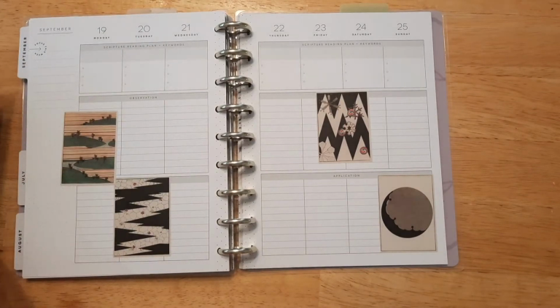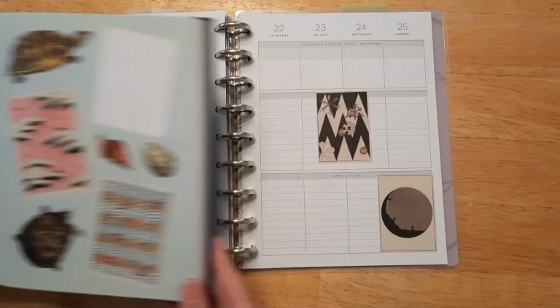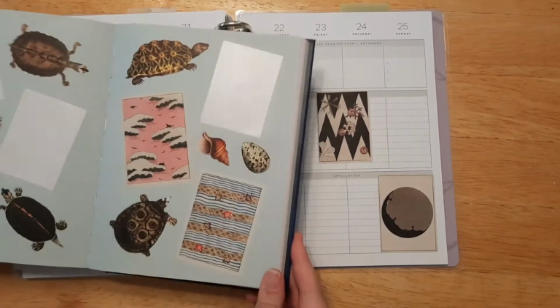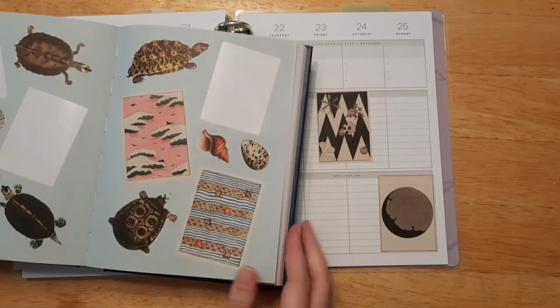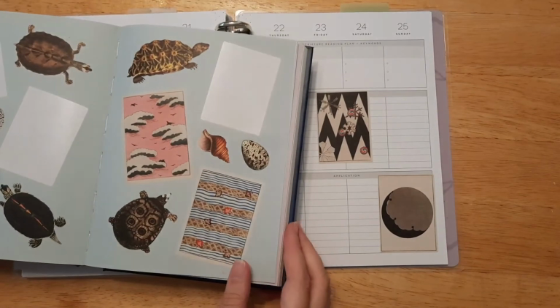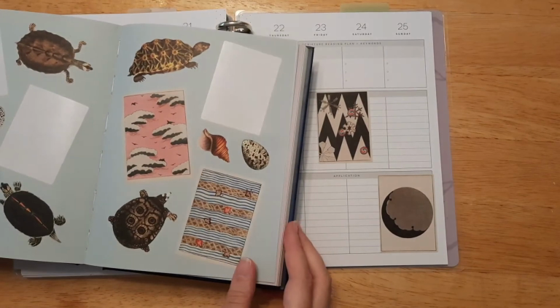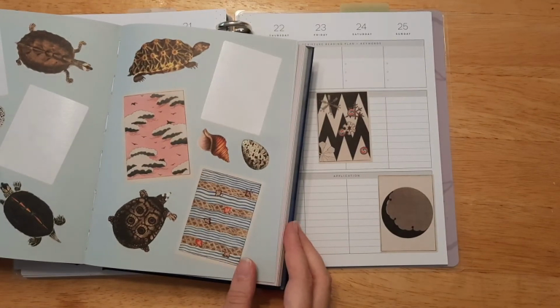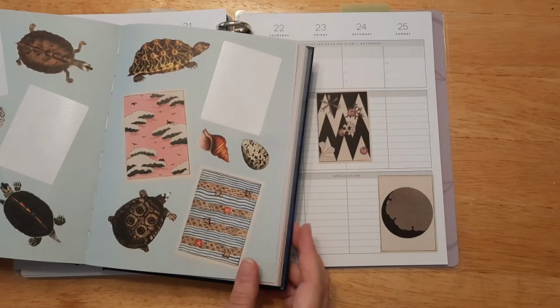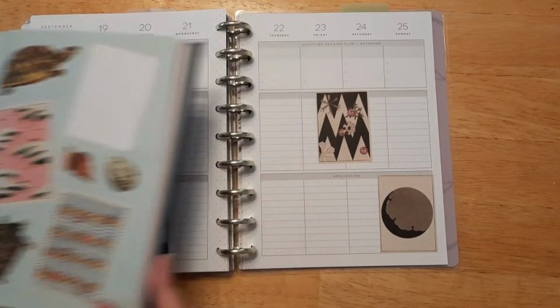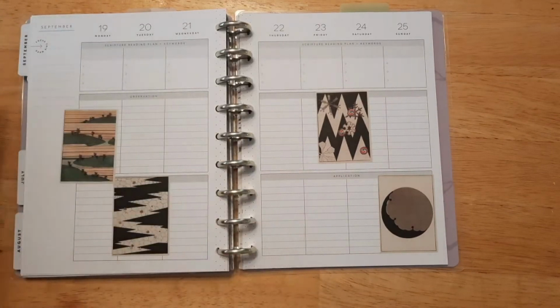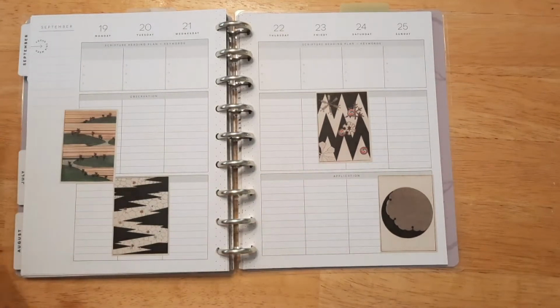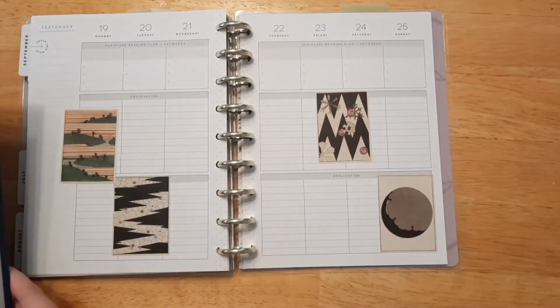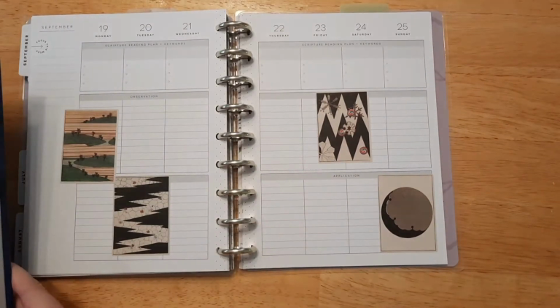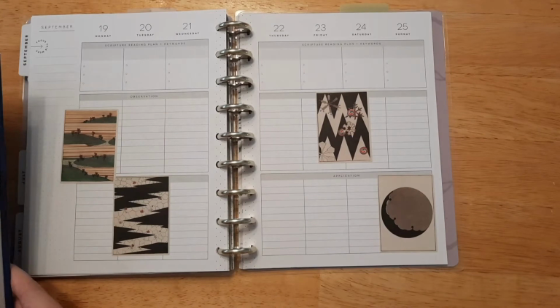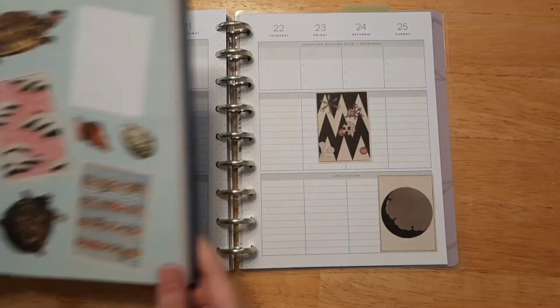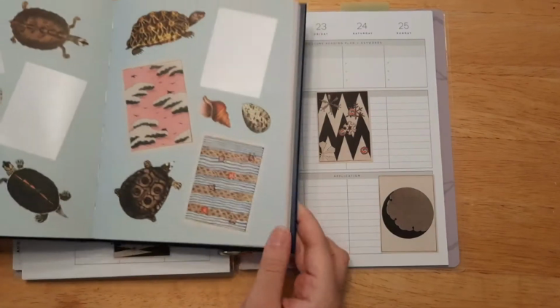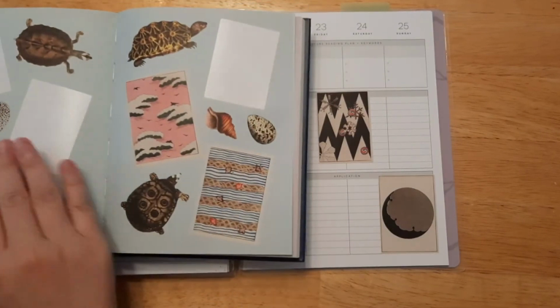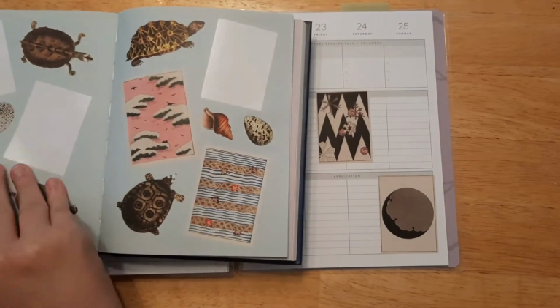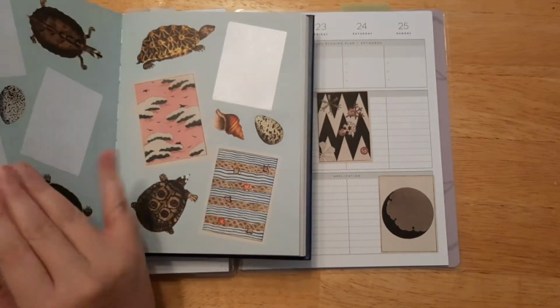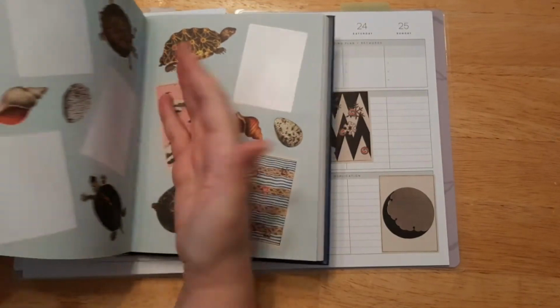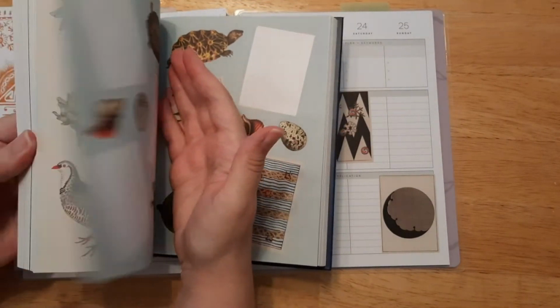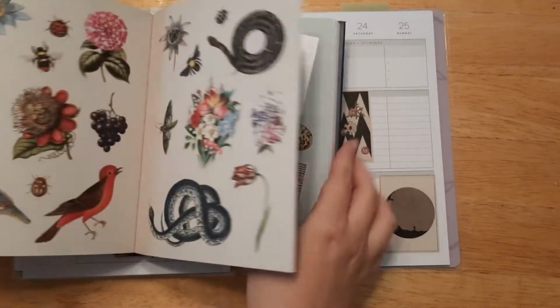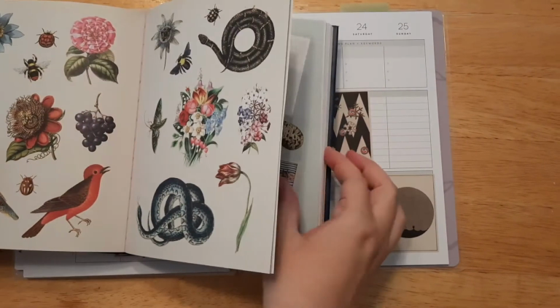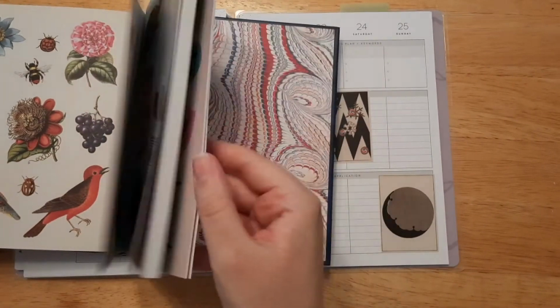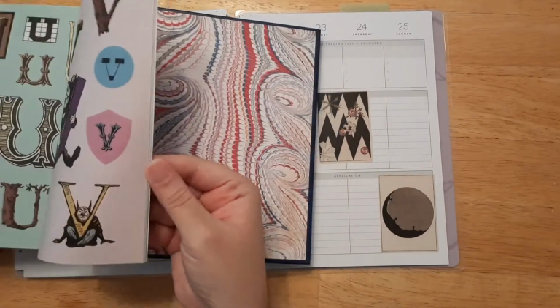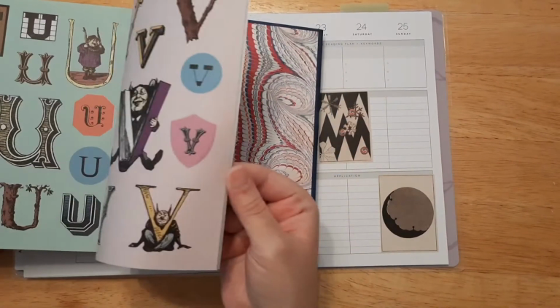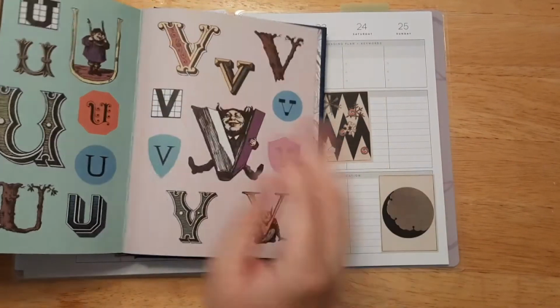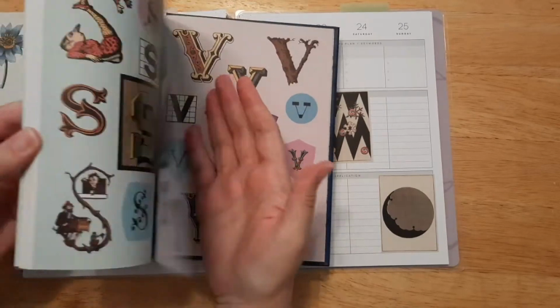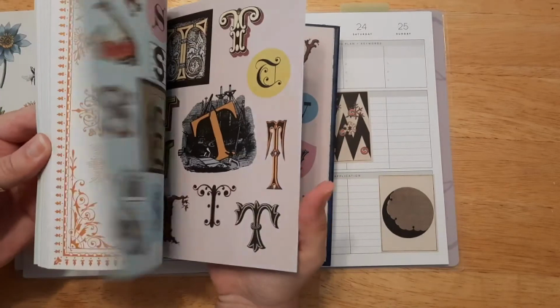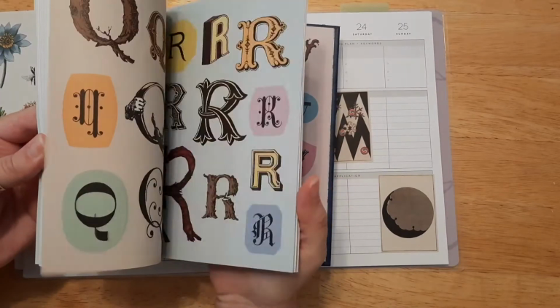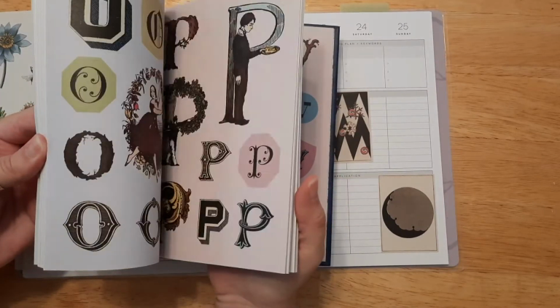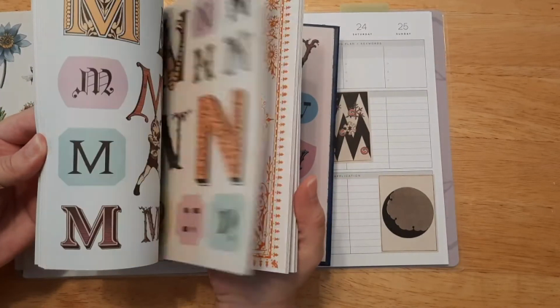Do I want another square box? I think I'm good. Although I really do like the pink one, but I think I'm going to save those for later. So we're done with that — I did want the letters. Let's go ahead and use the letters and spell out God.